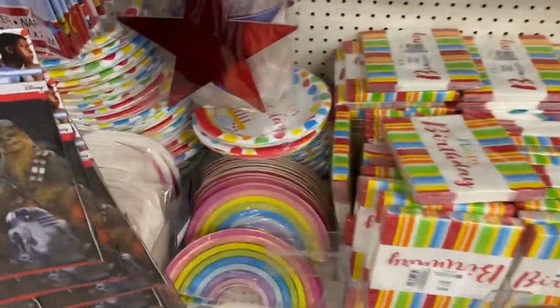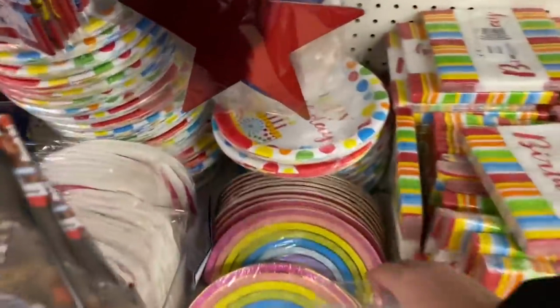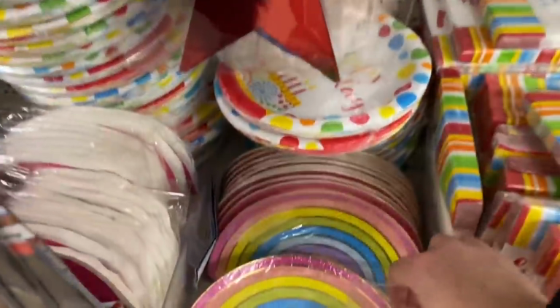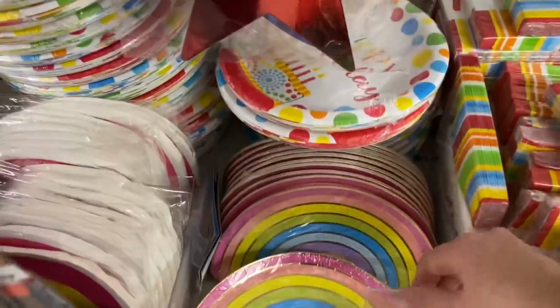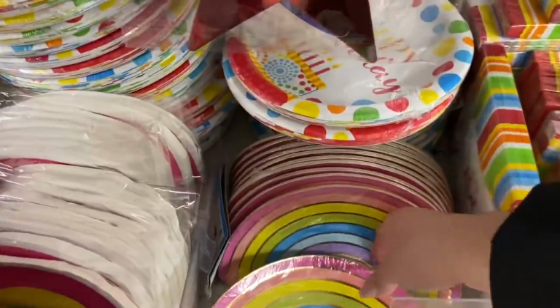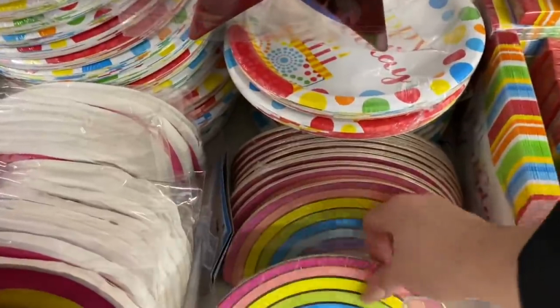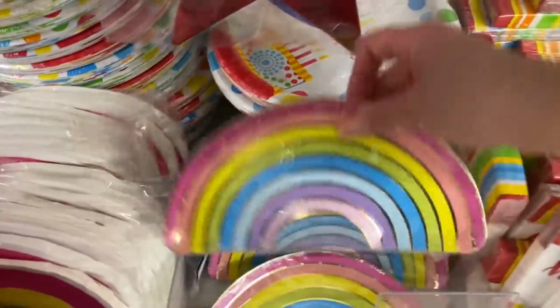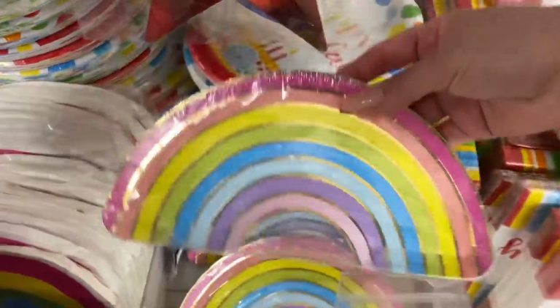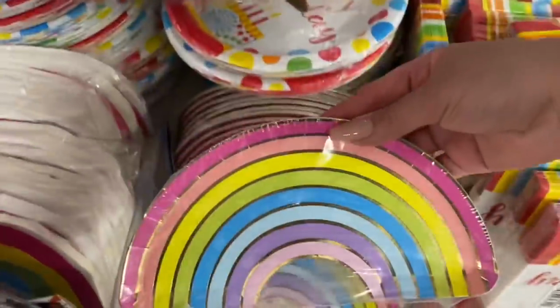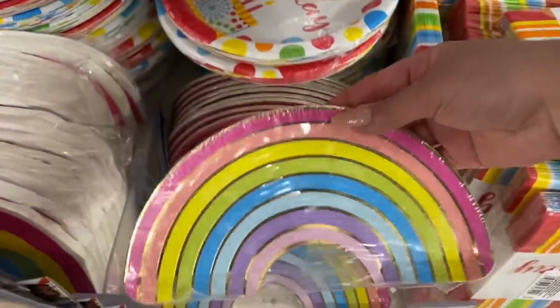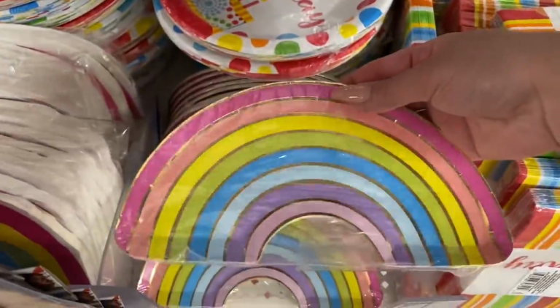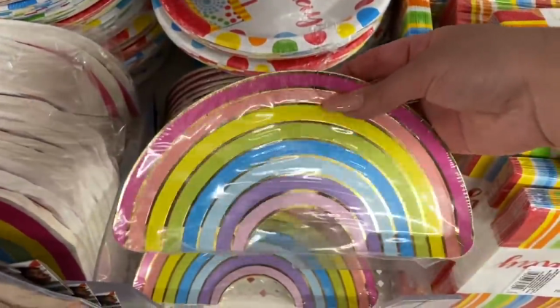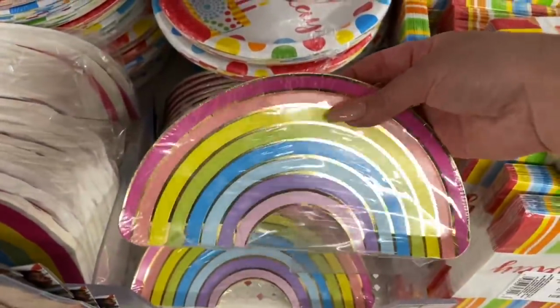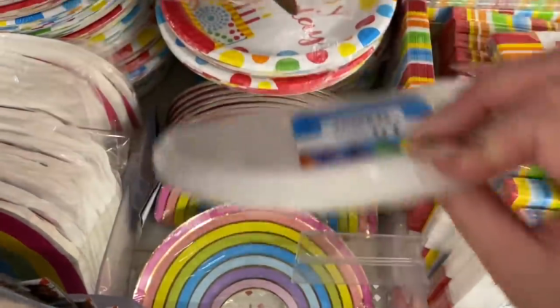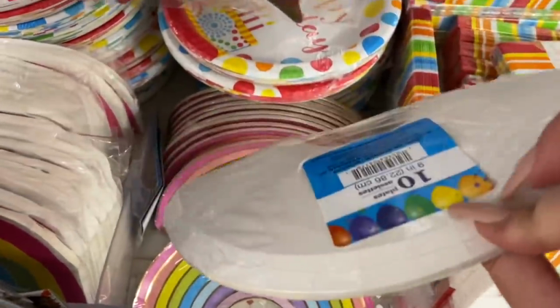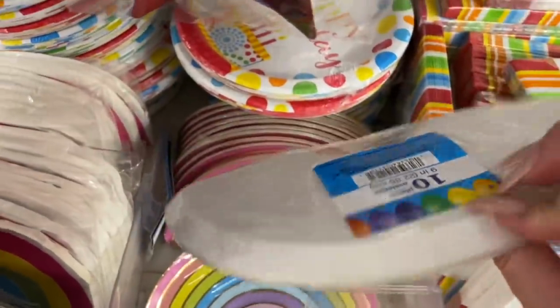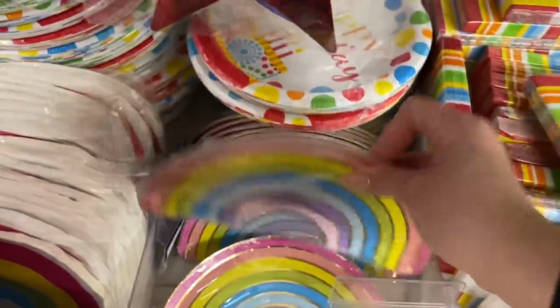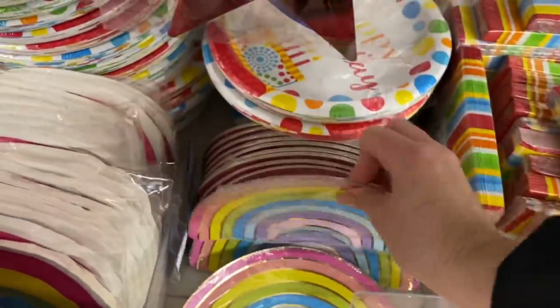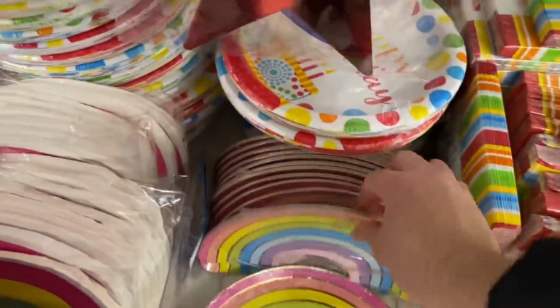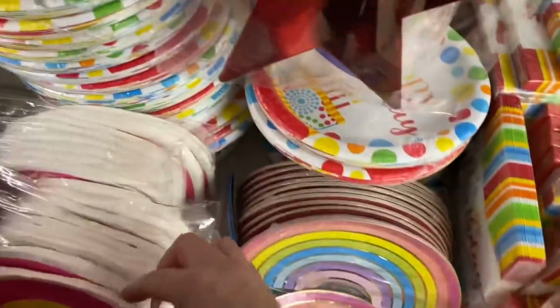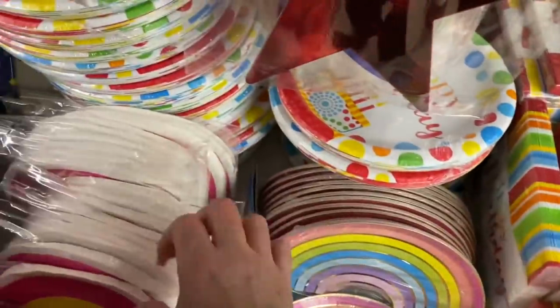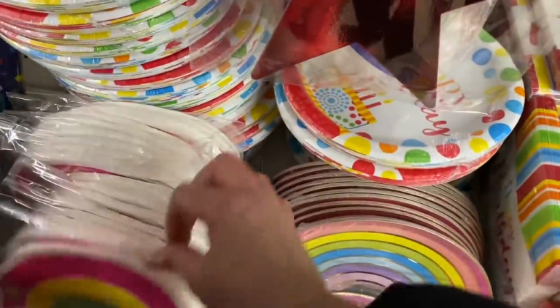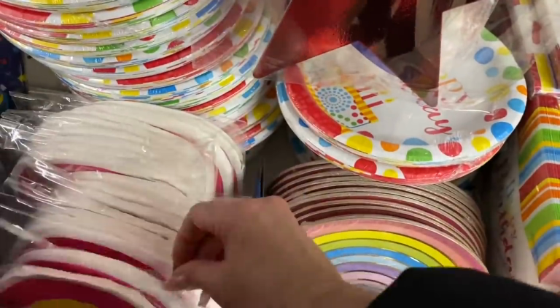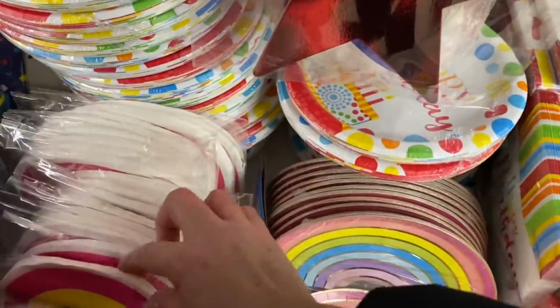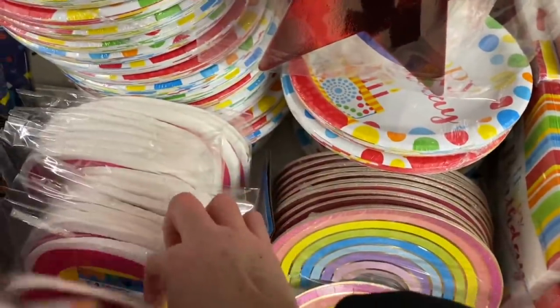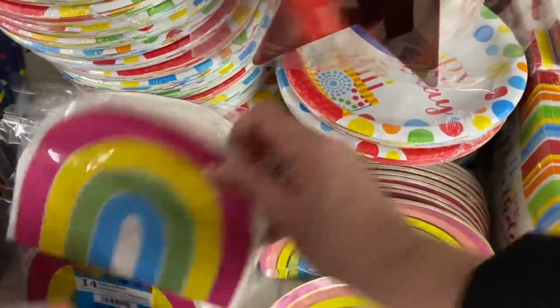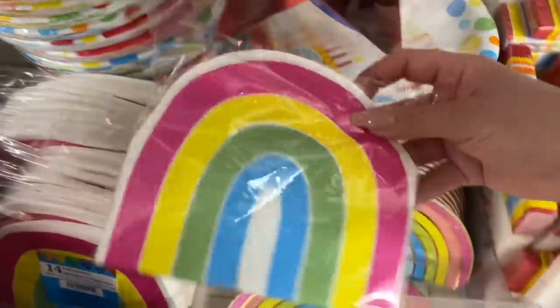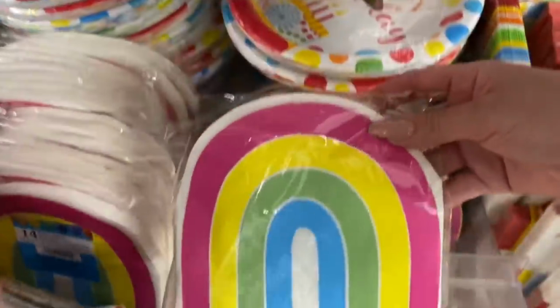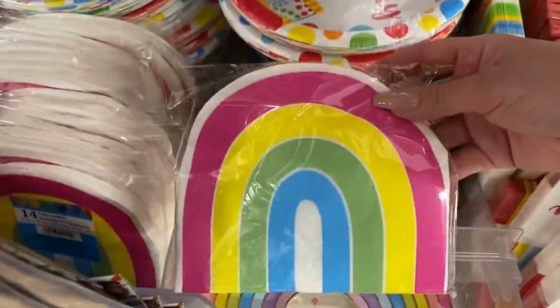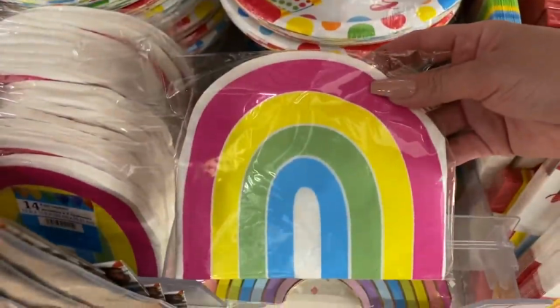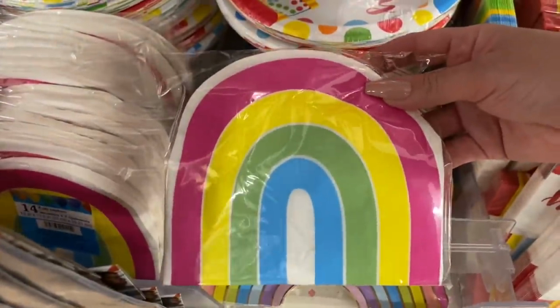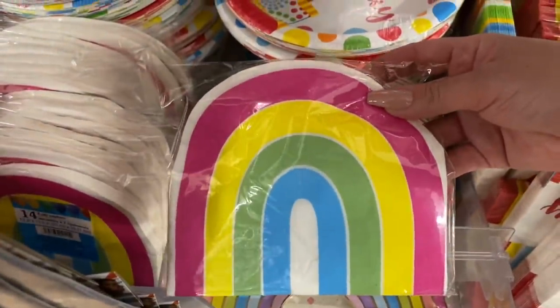Oh, these are new as well — how beautiful! Ten in a pack, and then napkins — so nice.